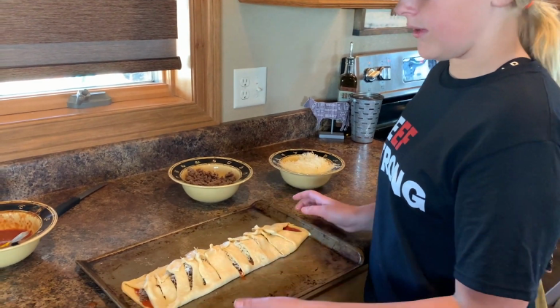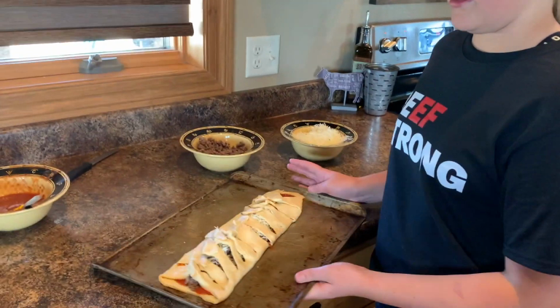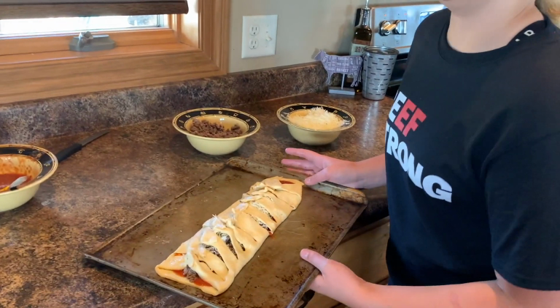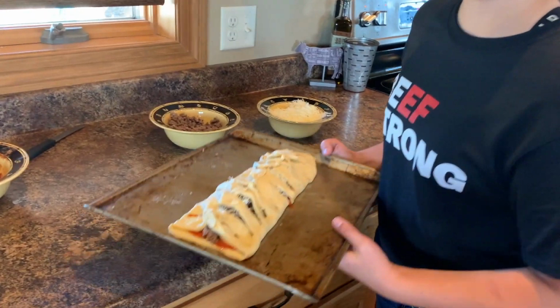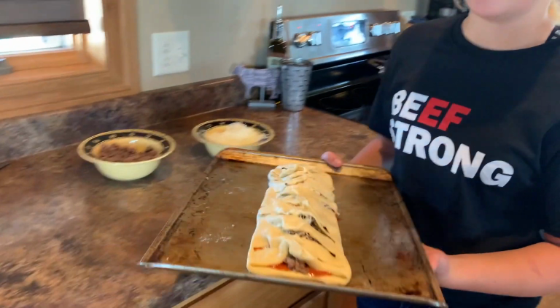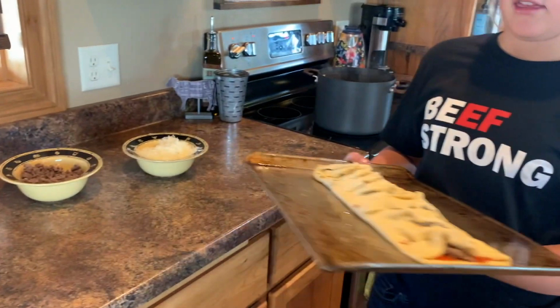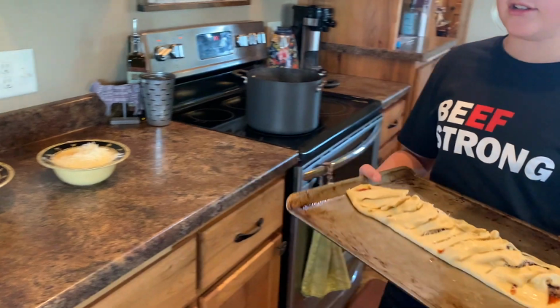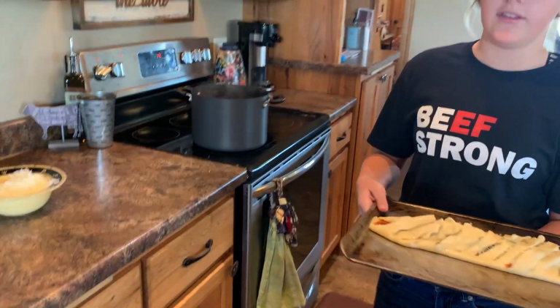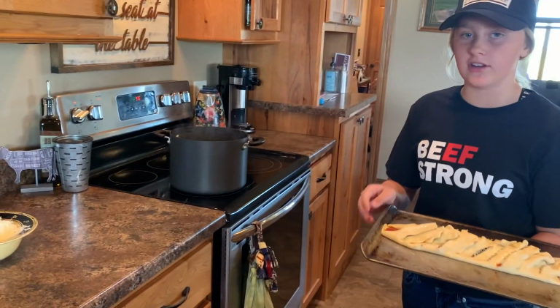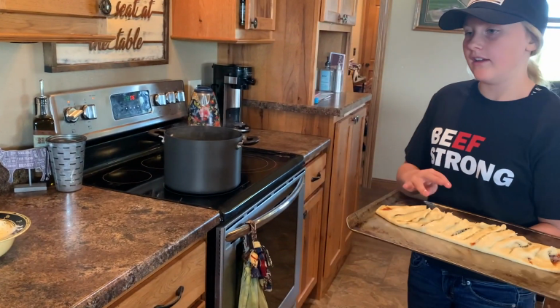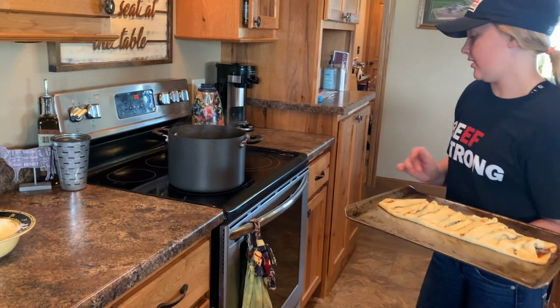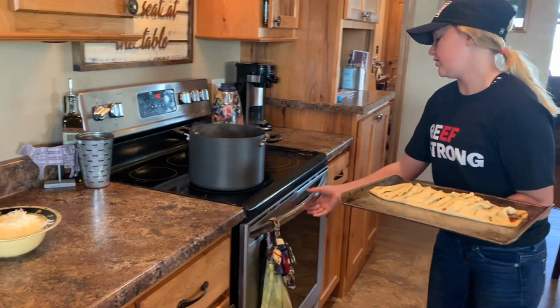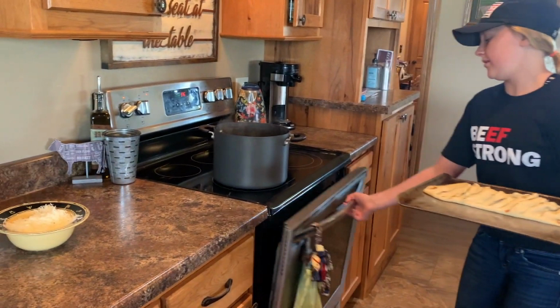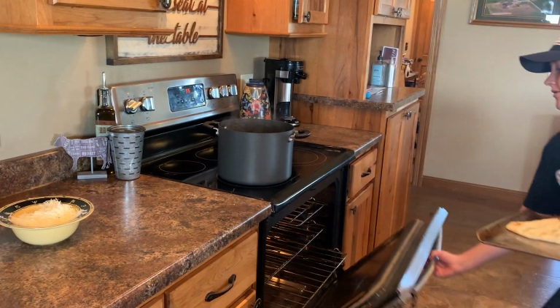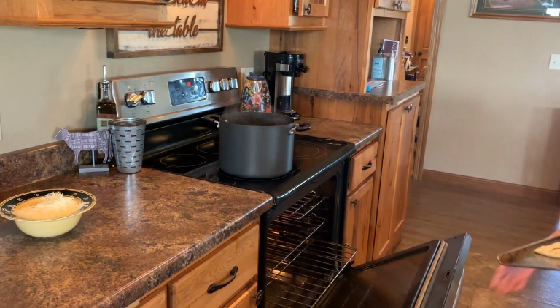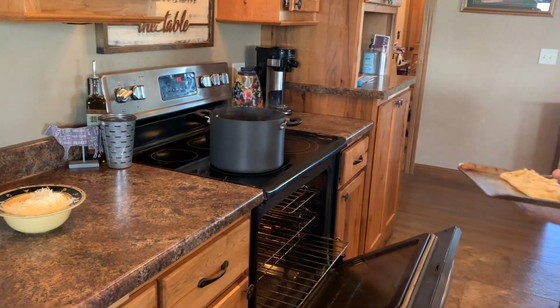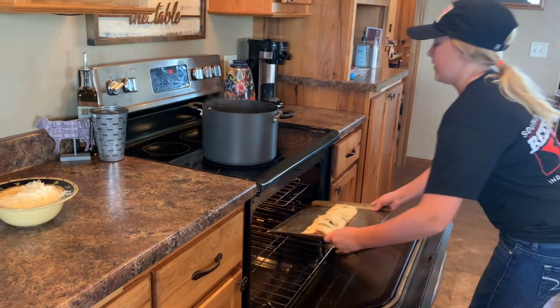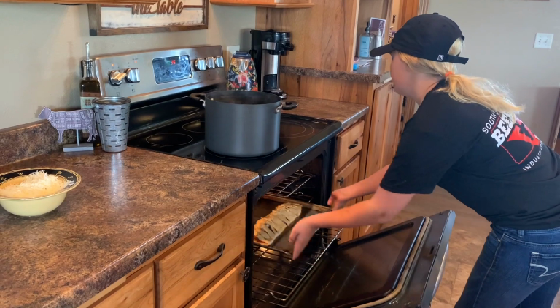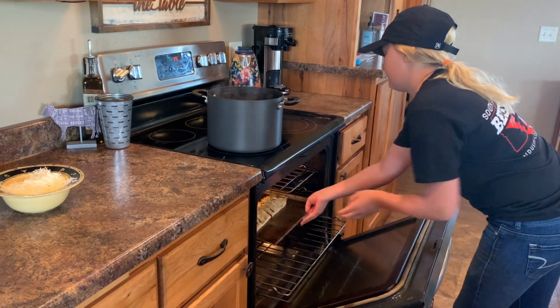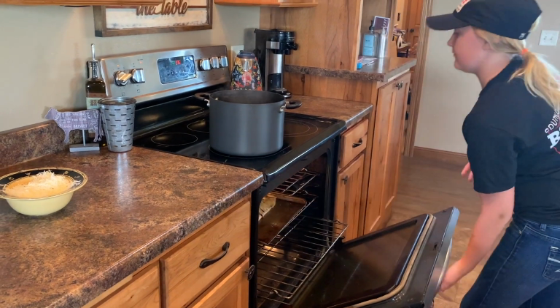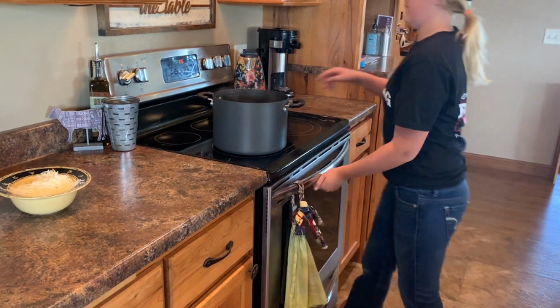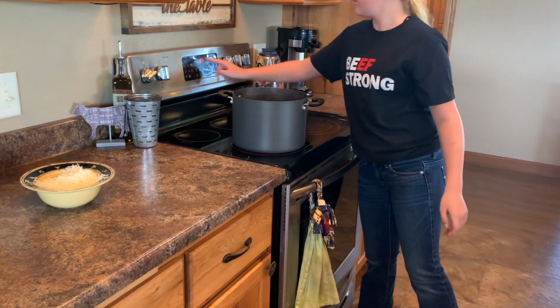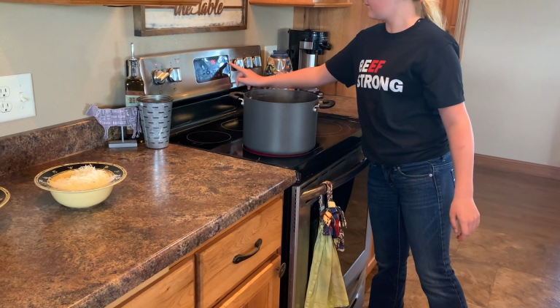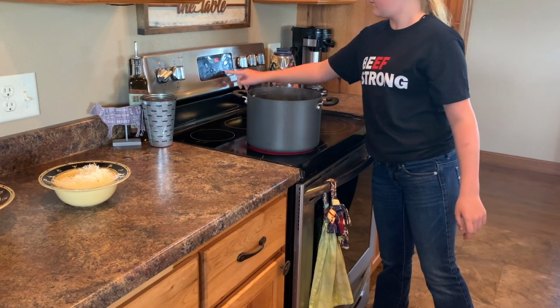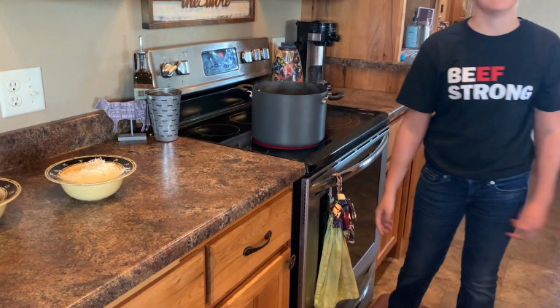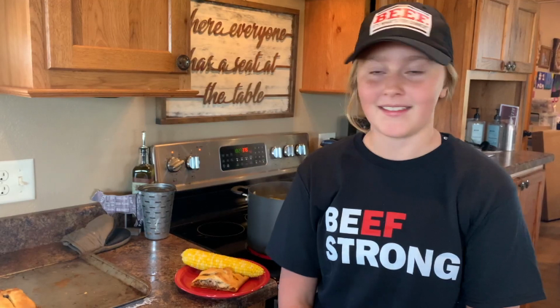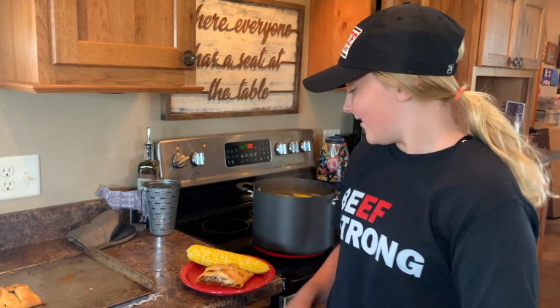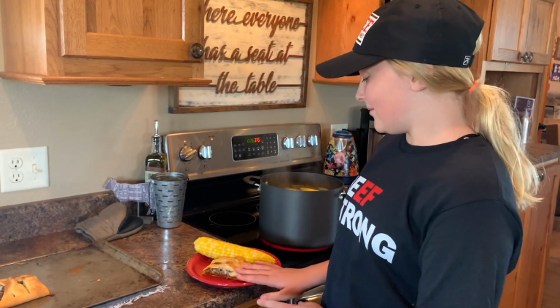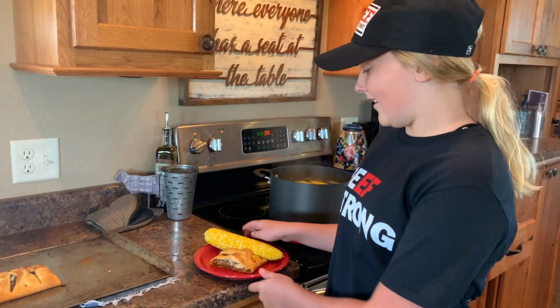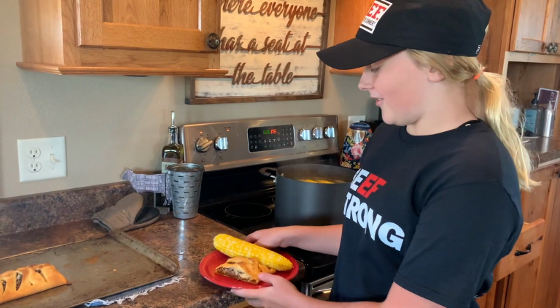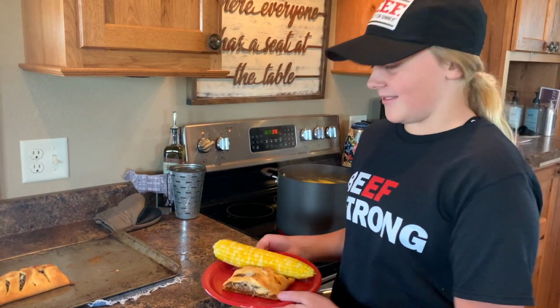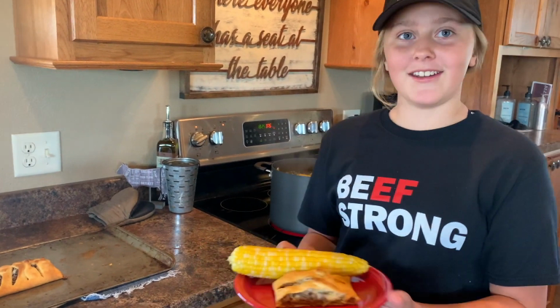Then you bake this at 375 degrees for 16 to 20 minutes. Pizza bread and corn, it's what's for dinner. Thank you.